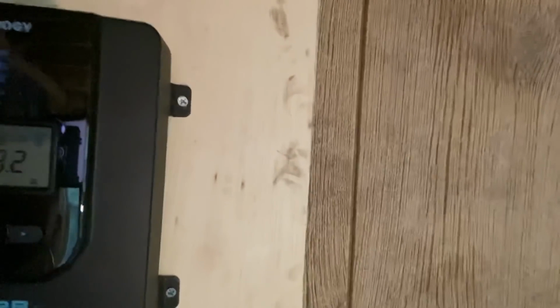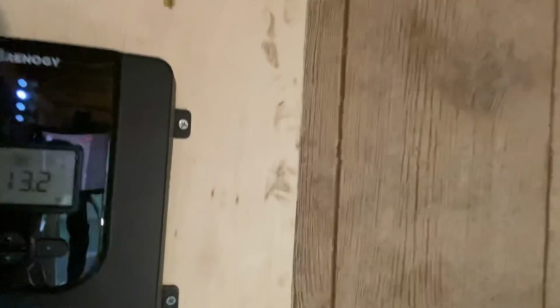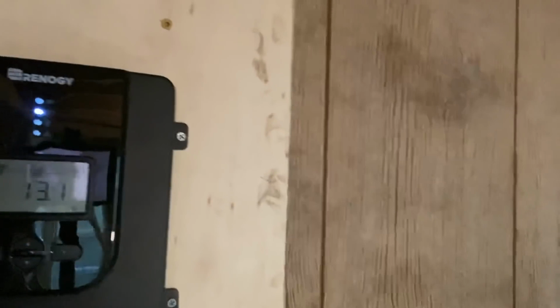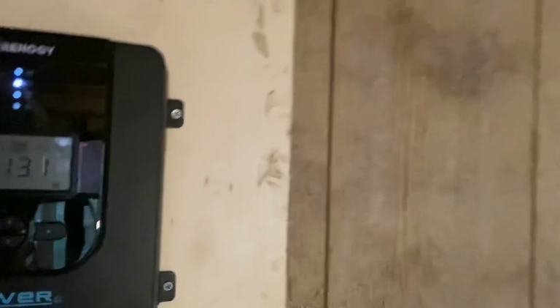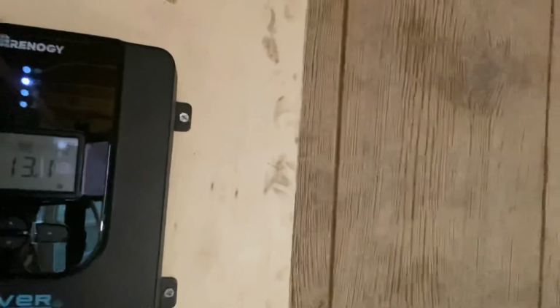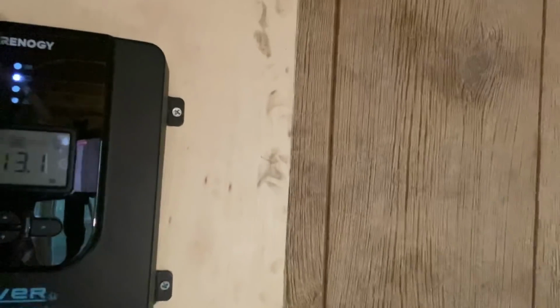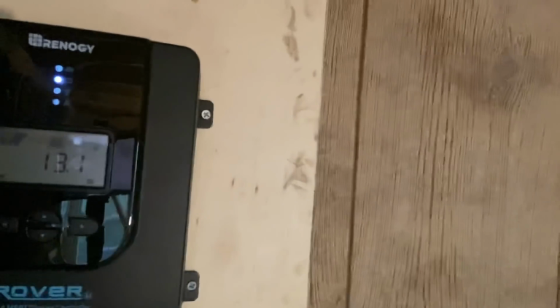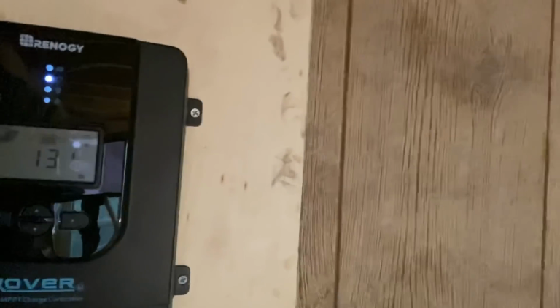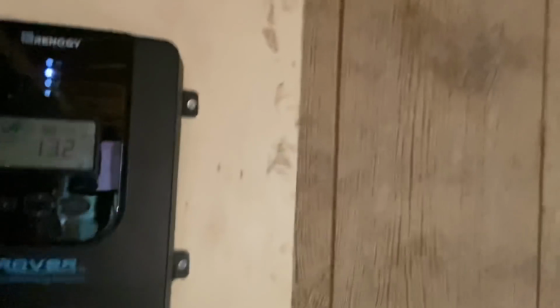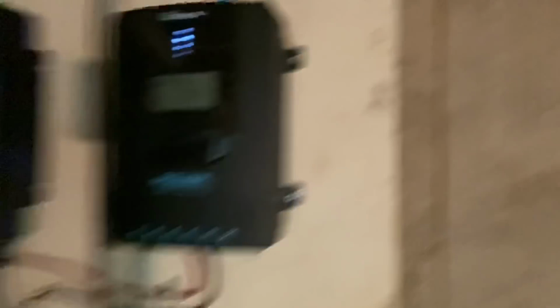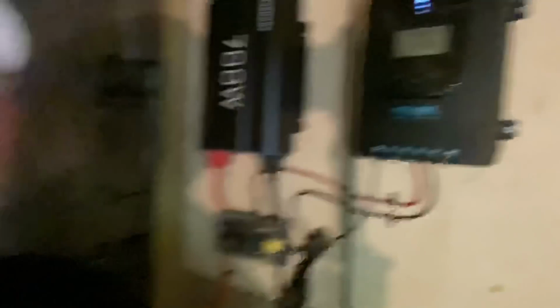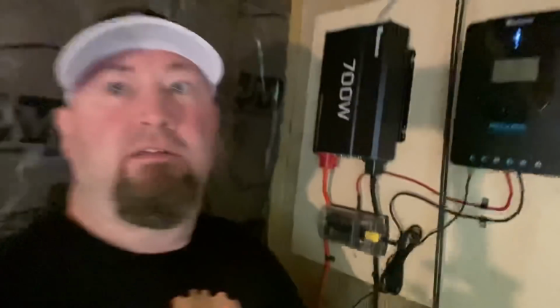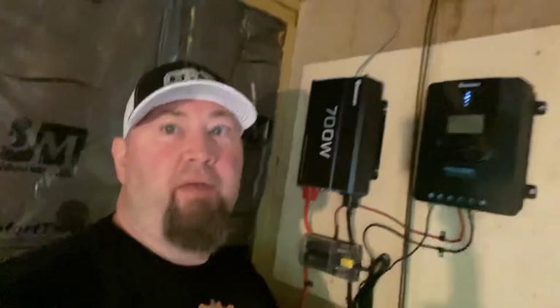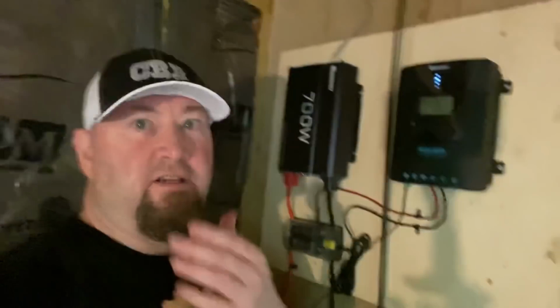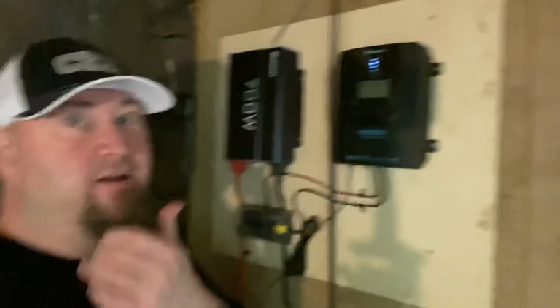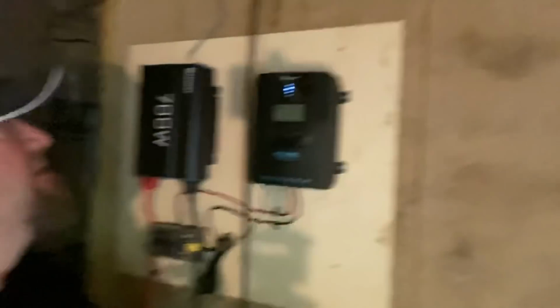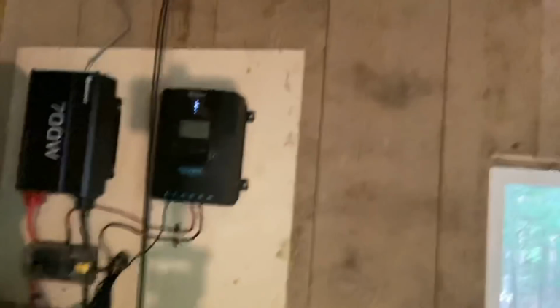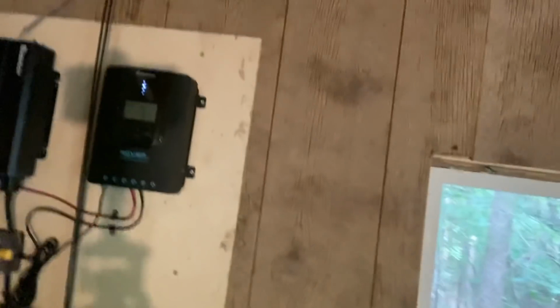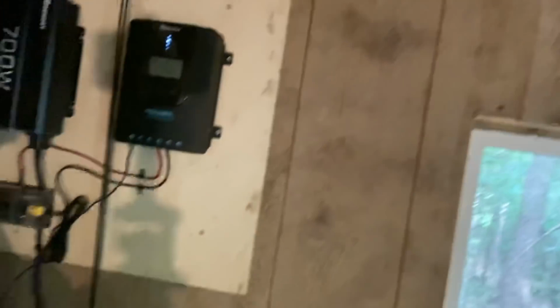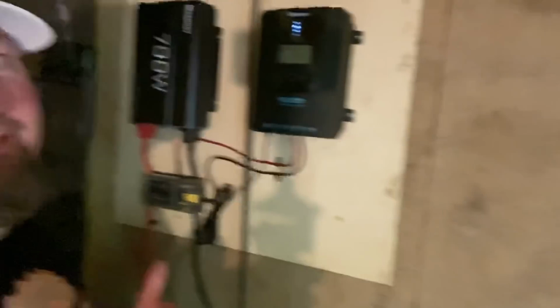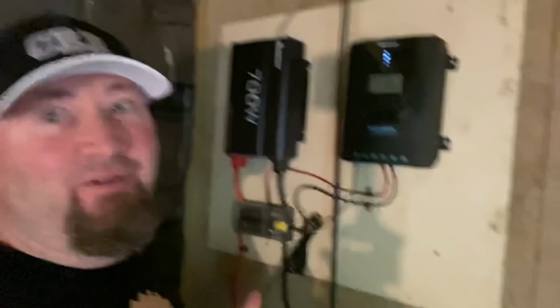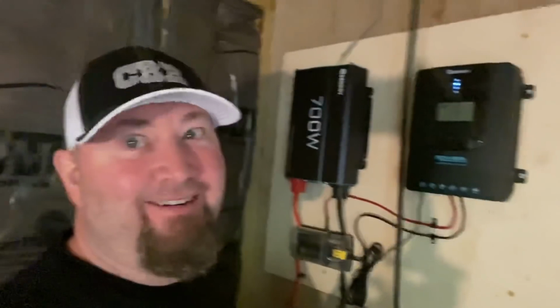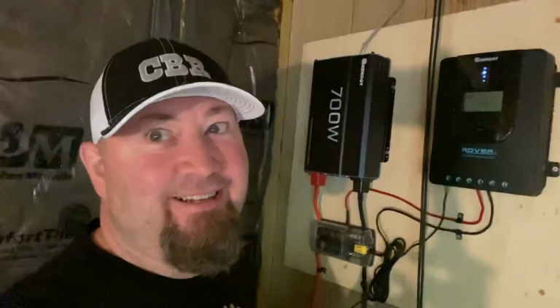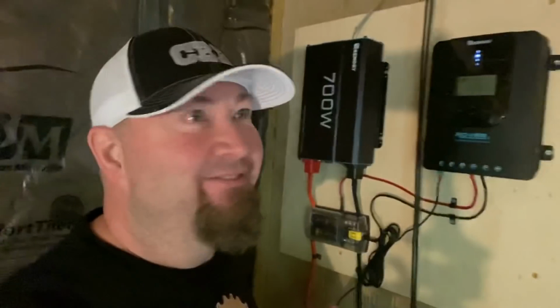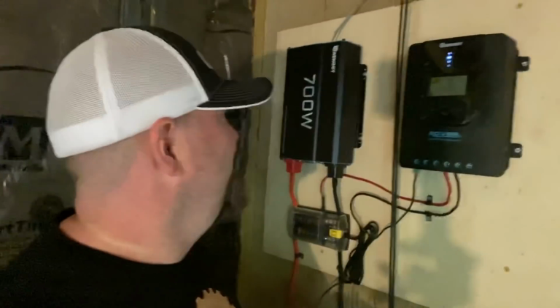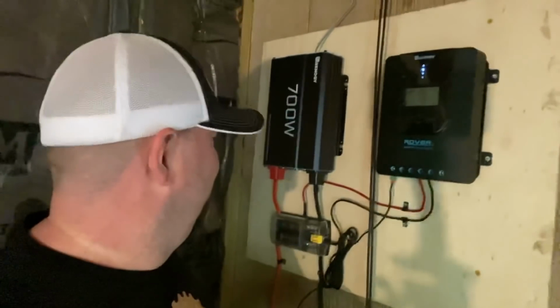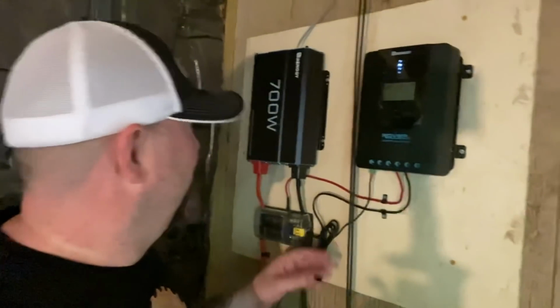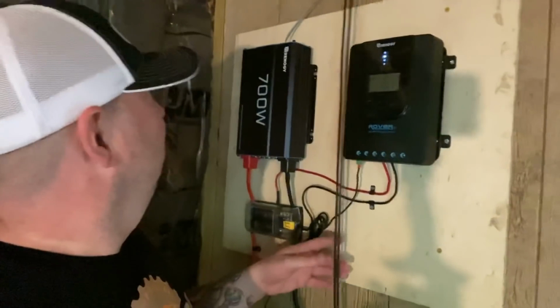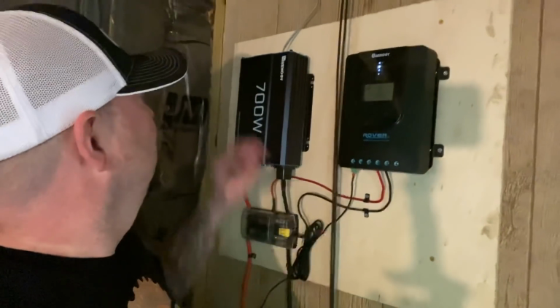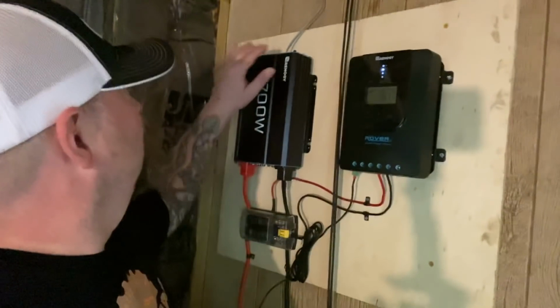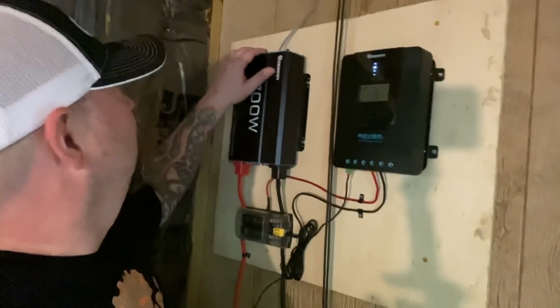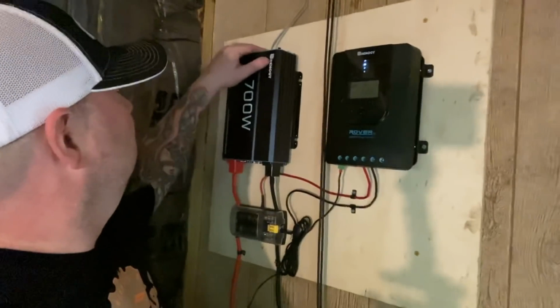That's showing the battery, yeah, because I have not hooked up the solar panels just yet. This is going in the right direction — I'm loving this.